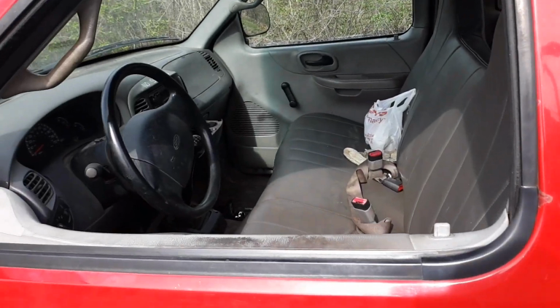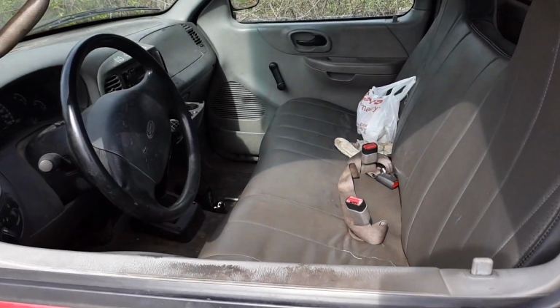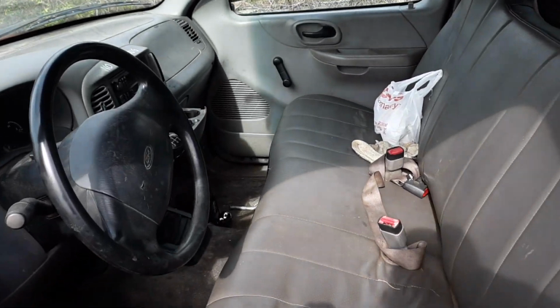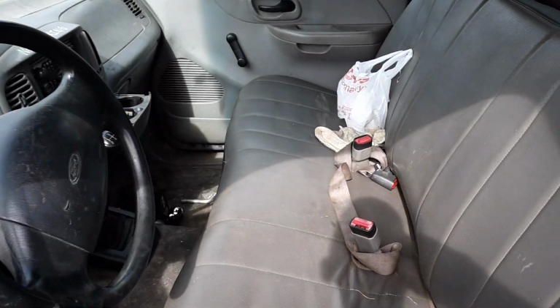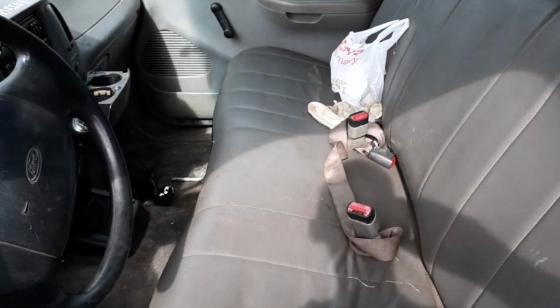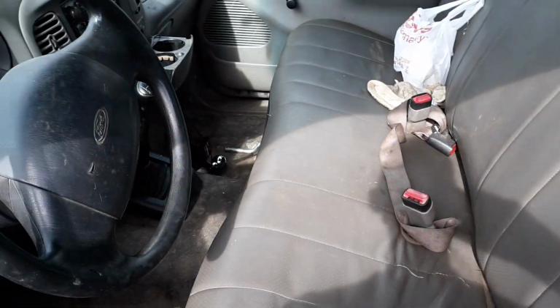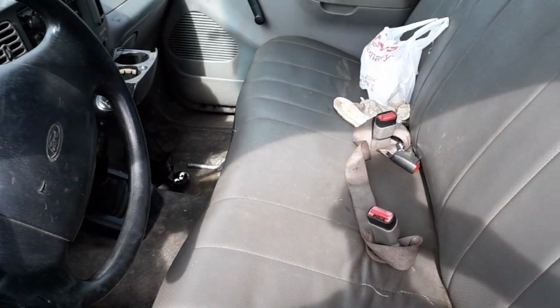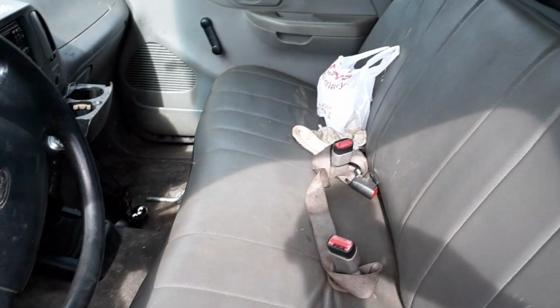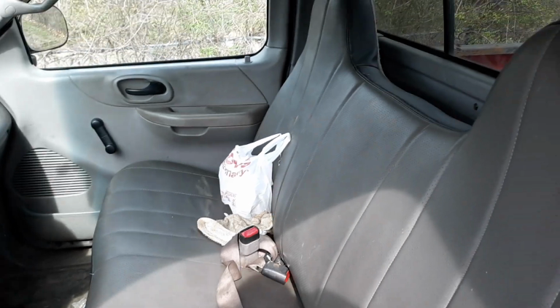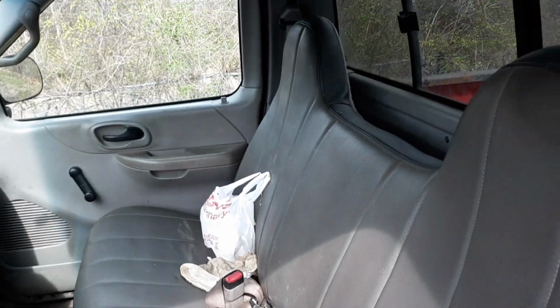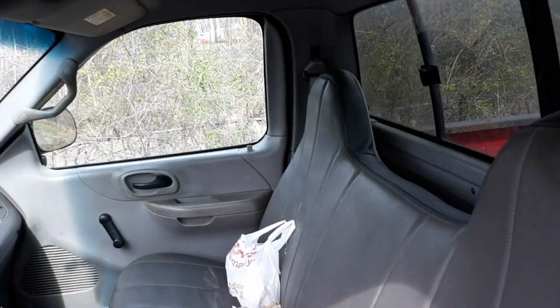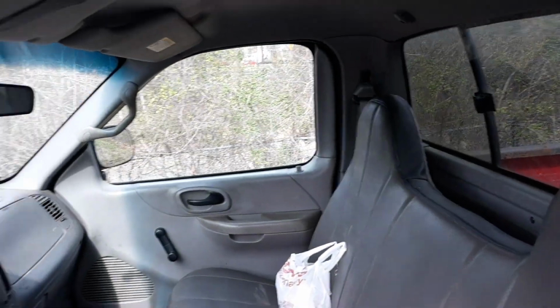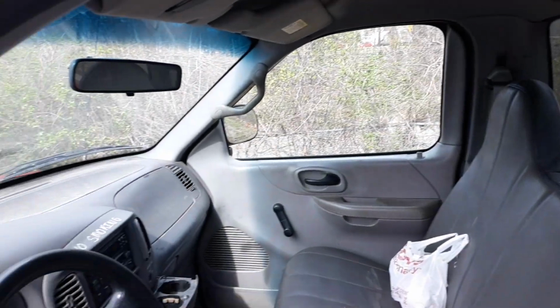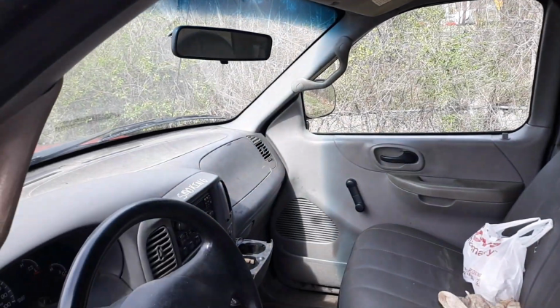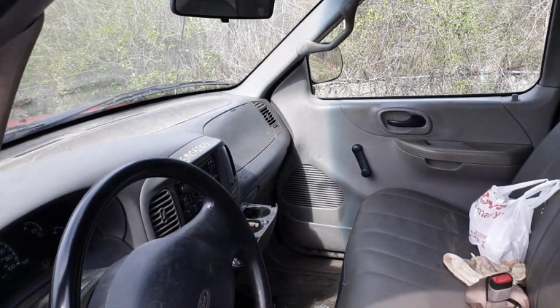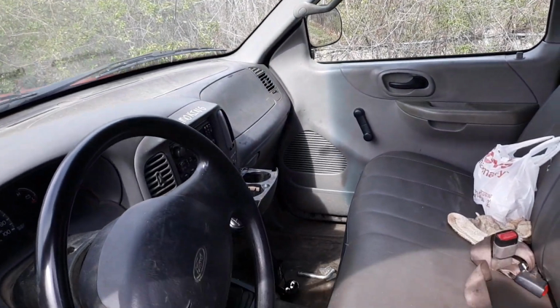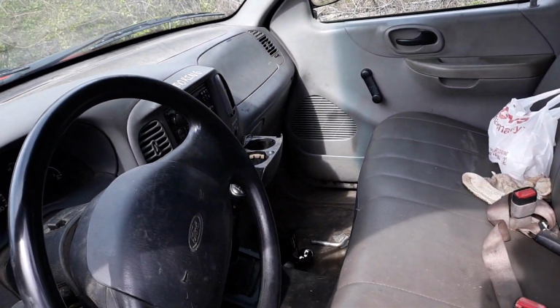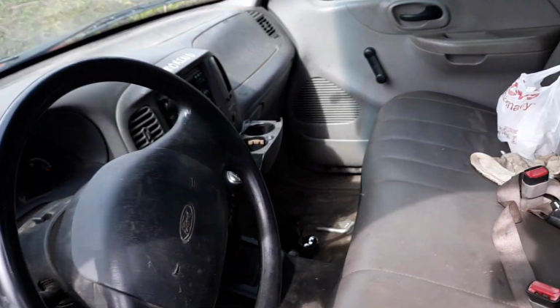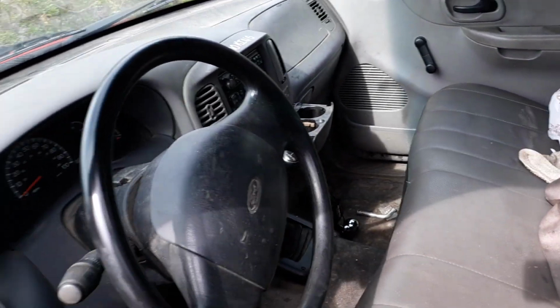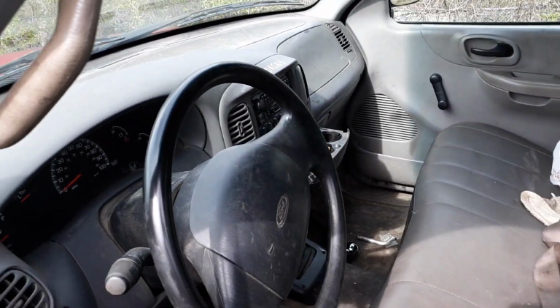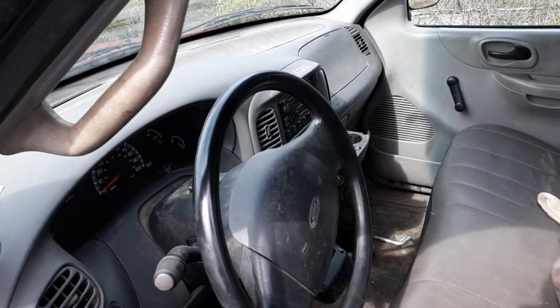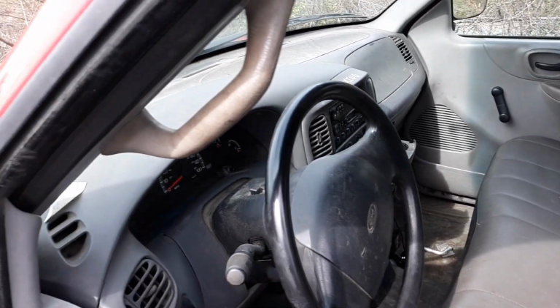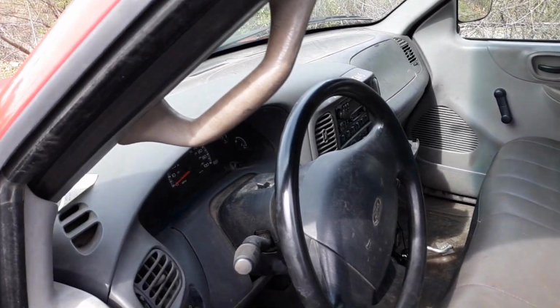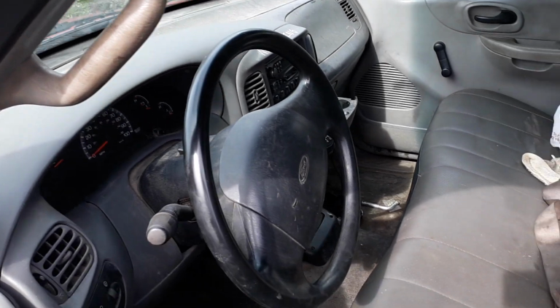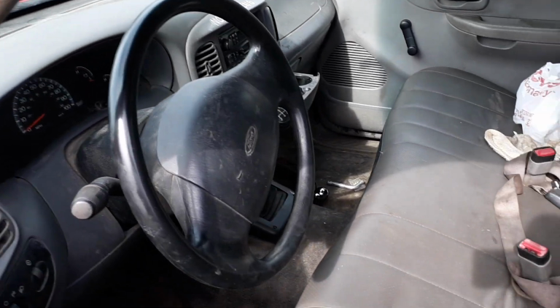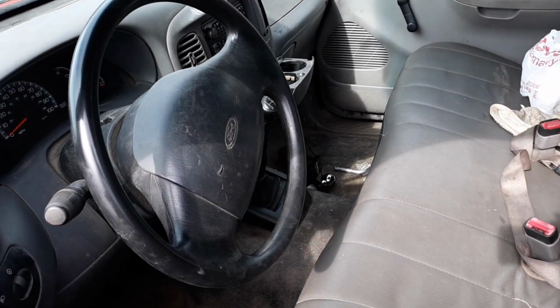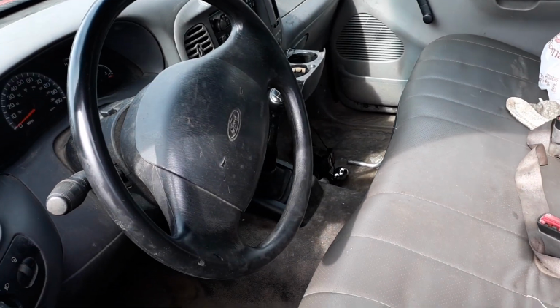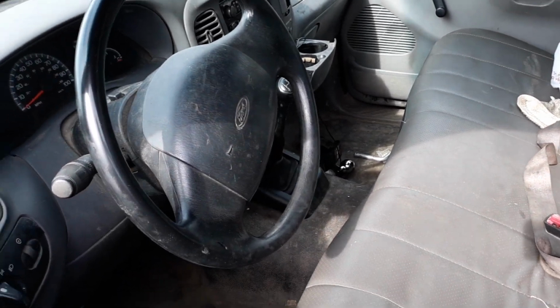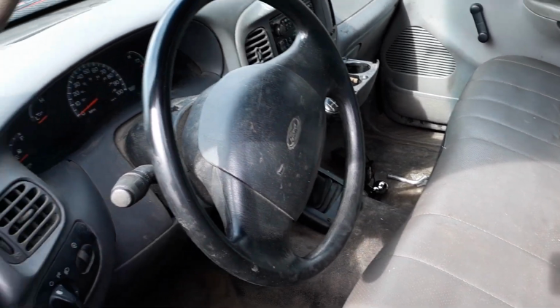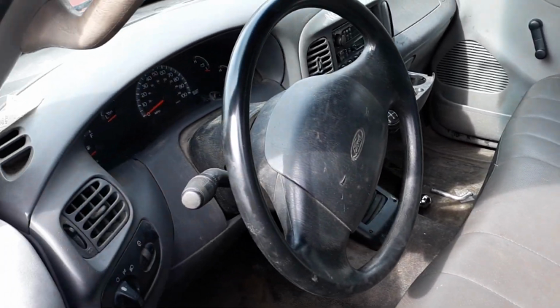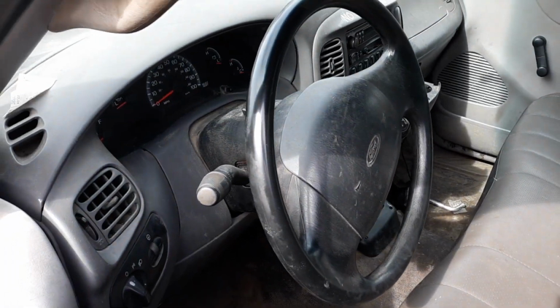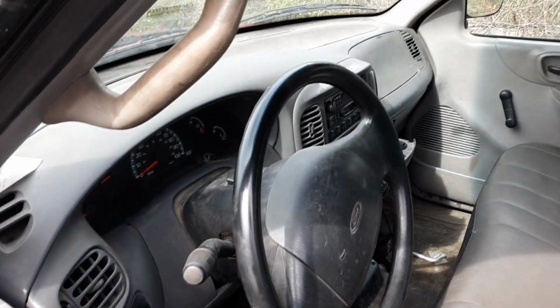The inside — the seat is okay. I think it's got 300 and some odd thousand miles on it. It's a stick. And it's dirty.